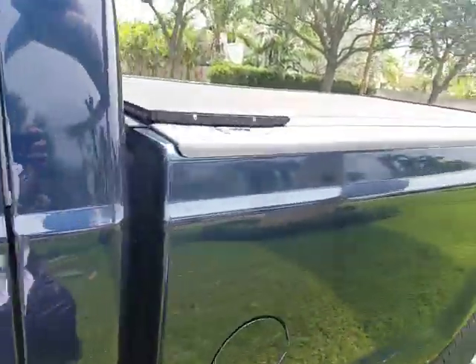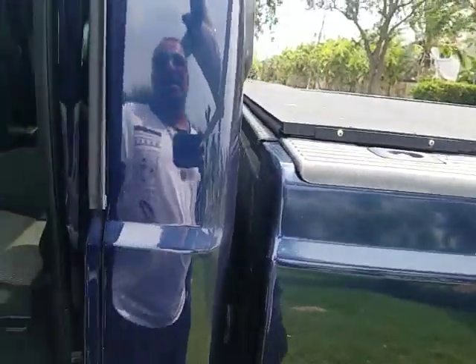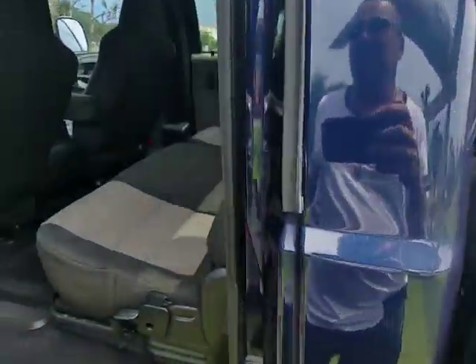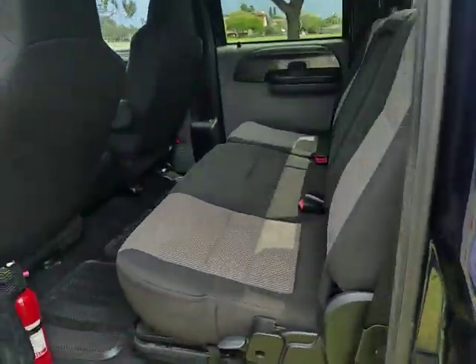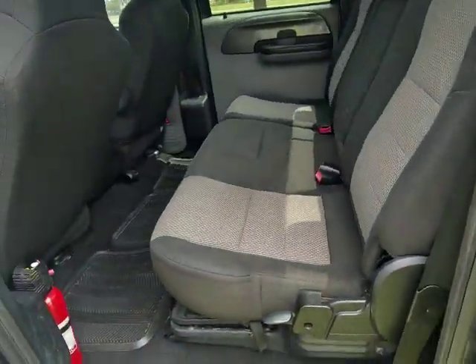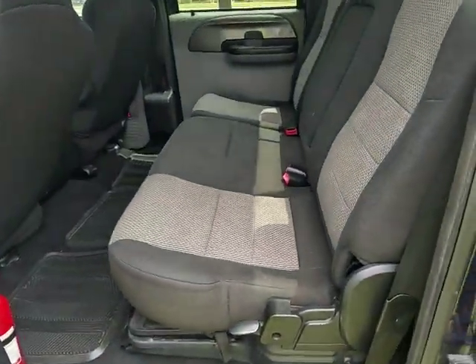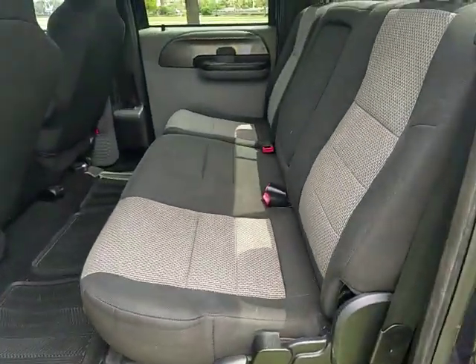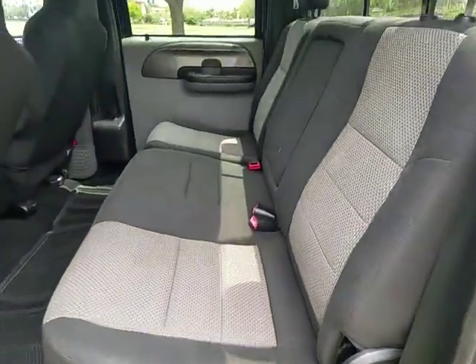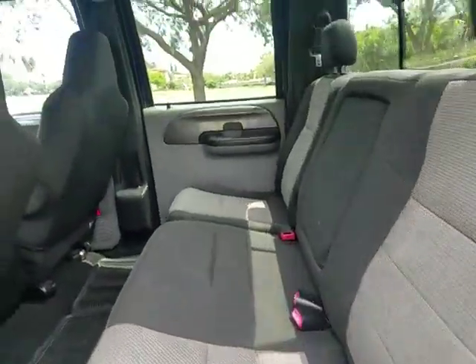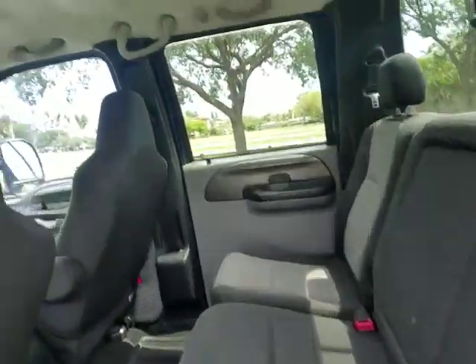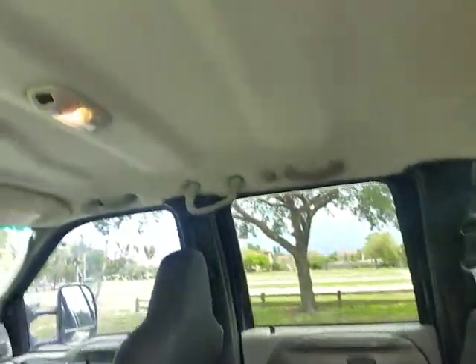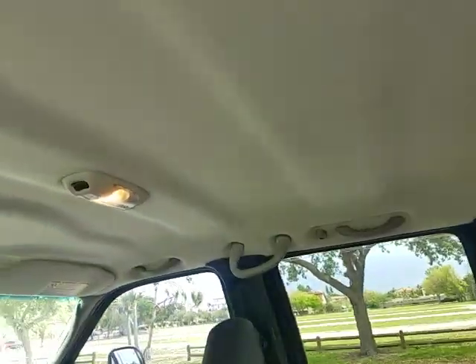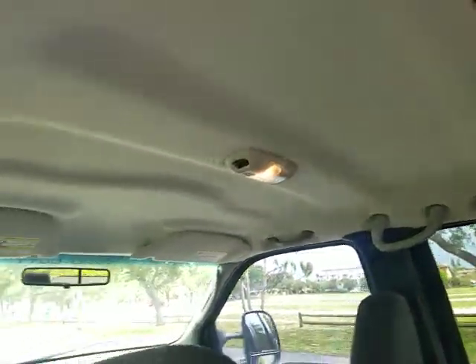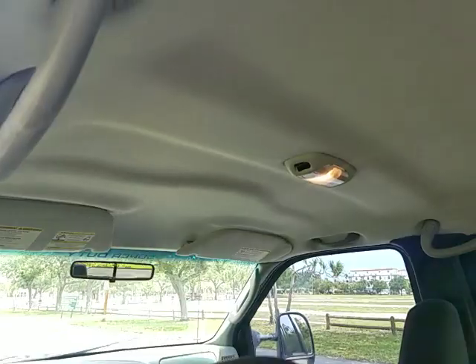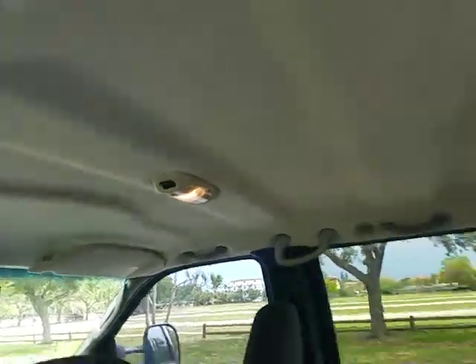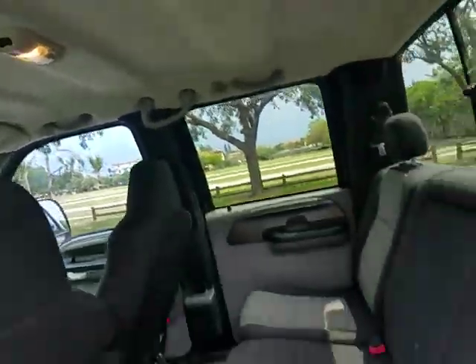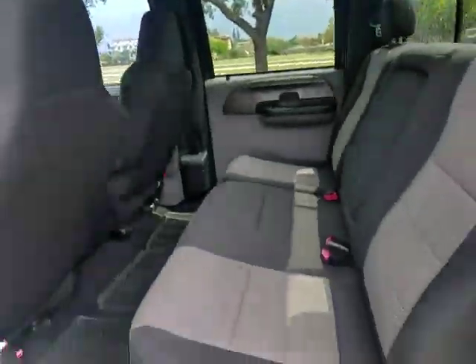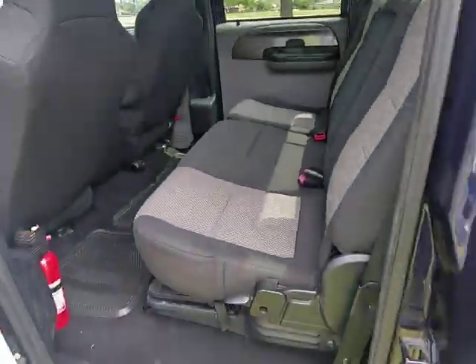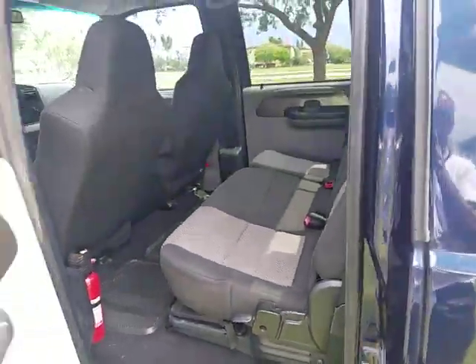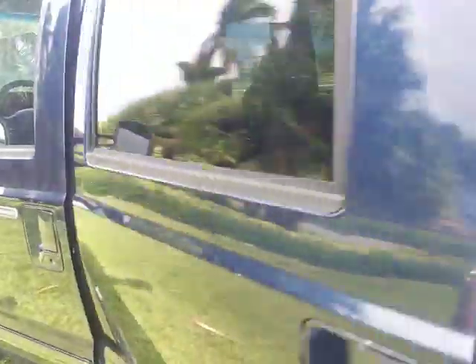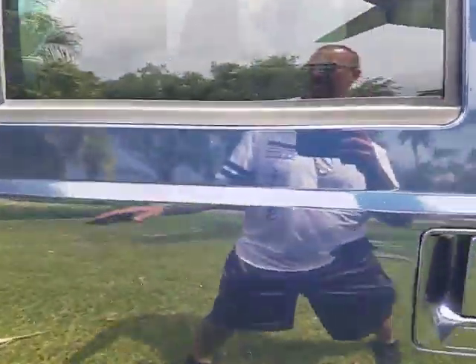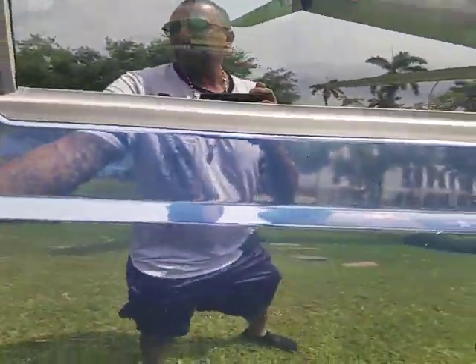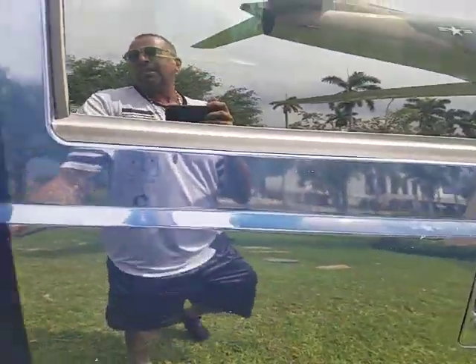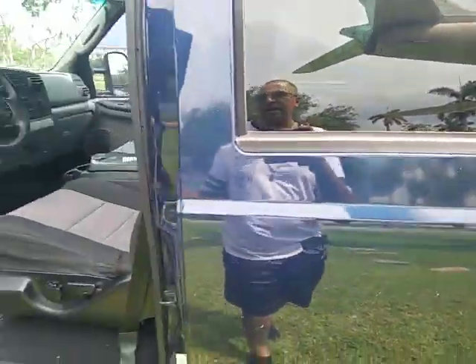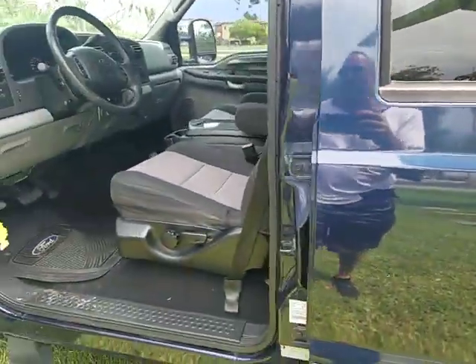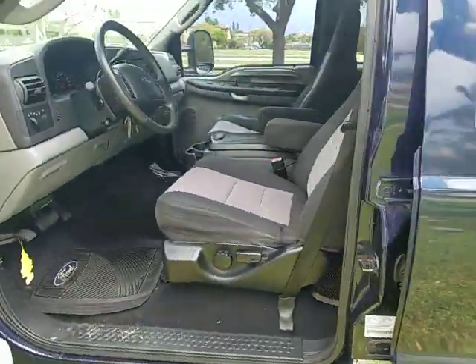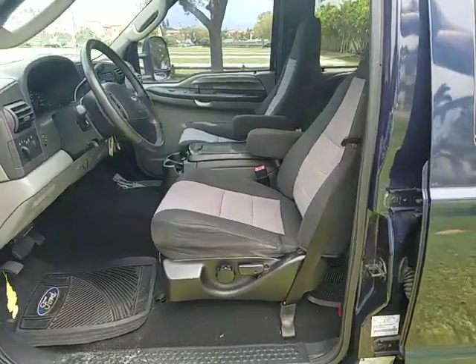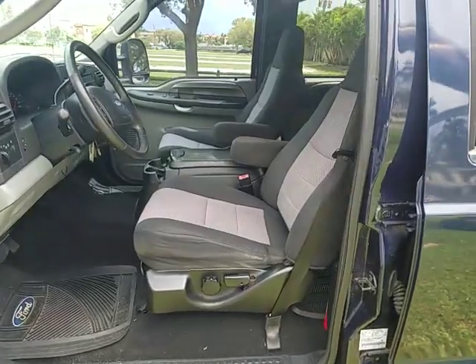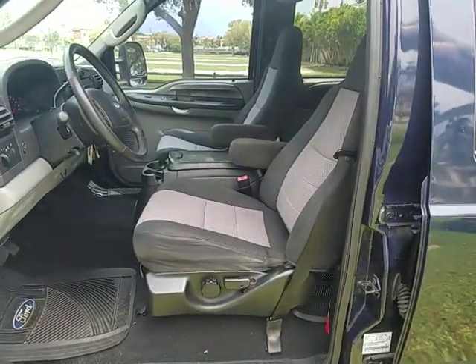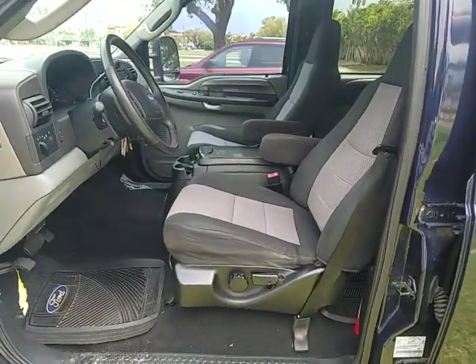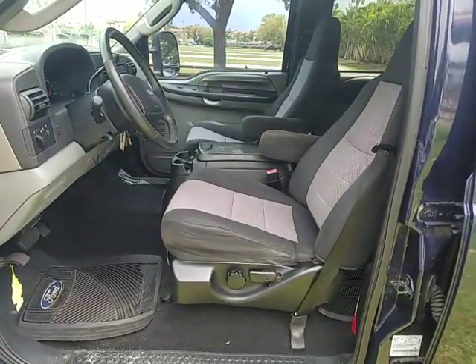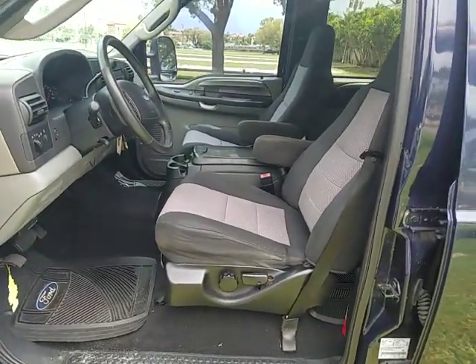Interior is just as nice as the exterior. No rips, no tears. Very nice, clean cab. True owner truck.